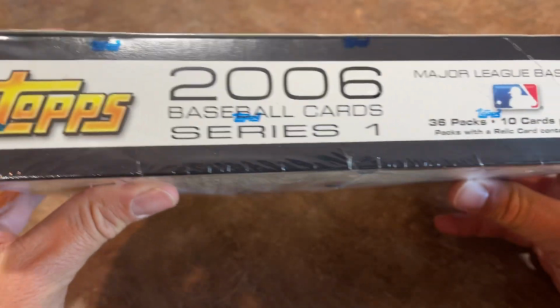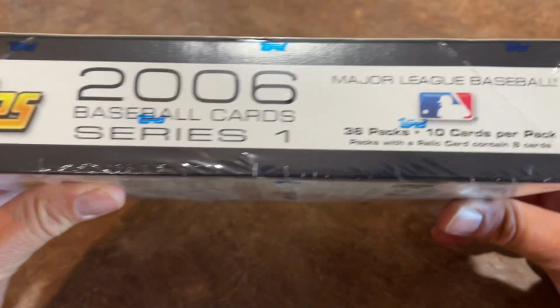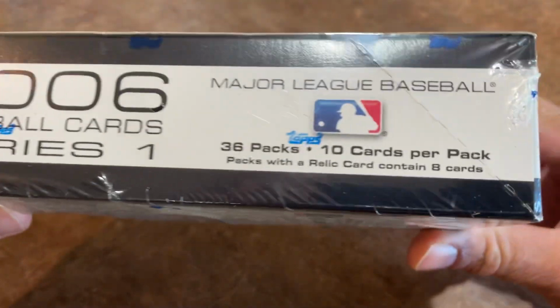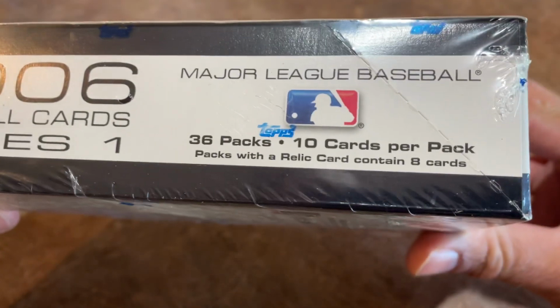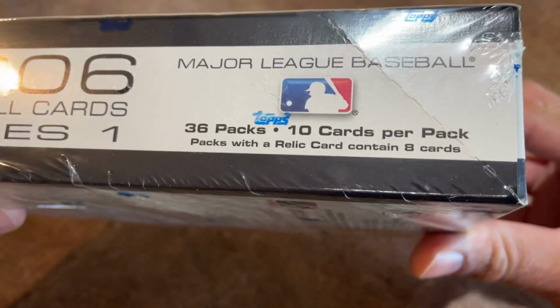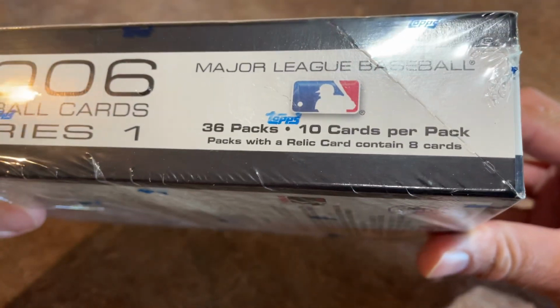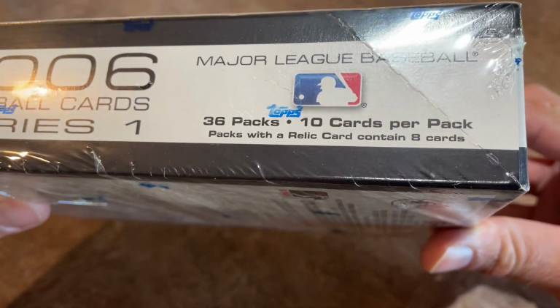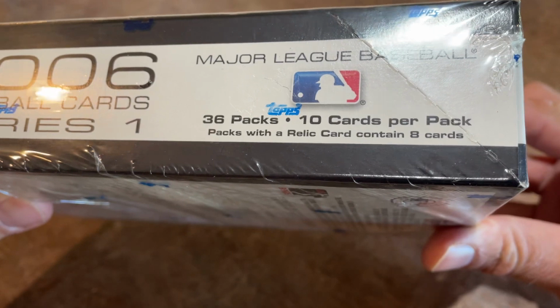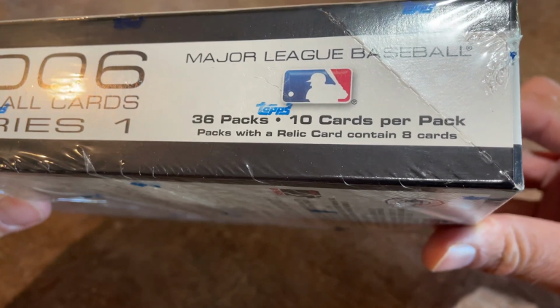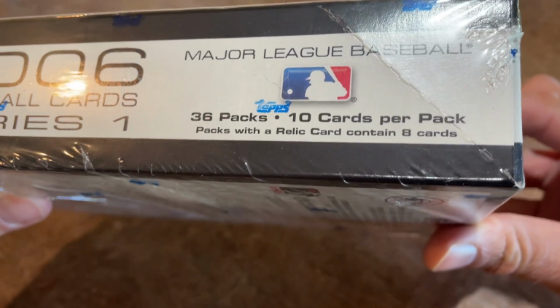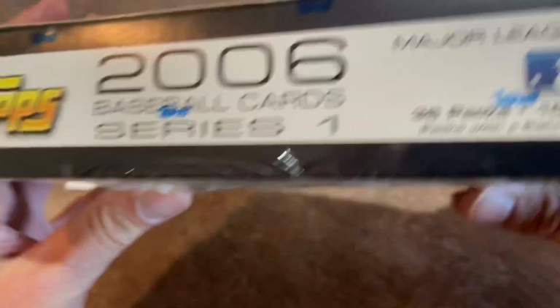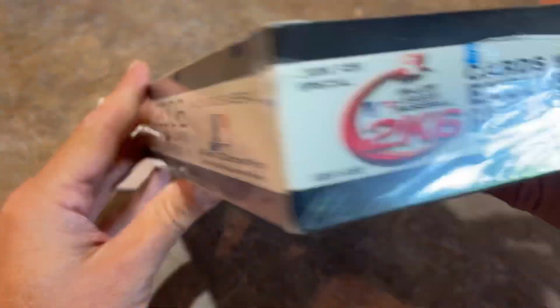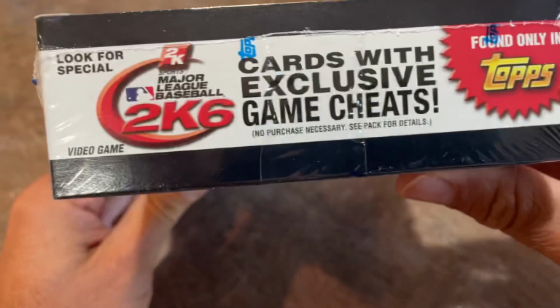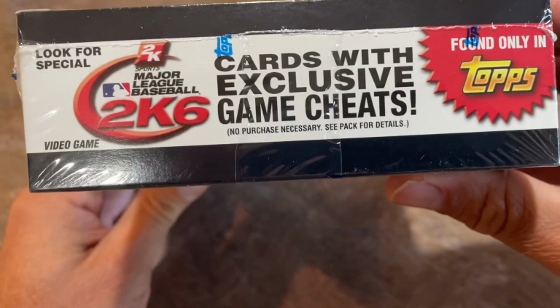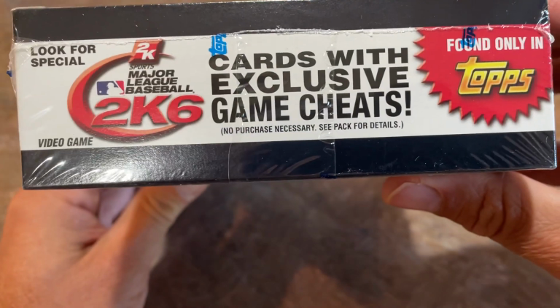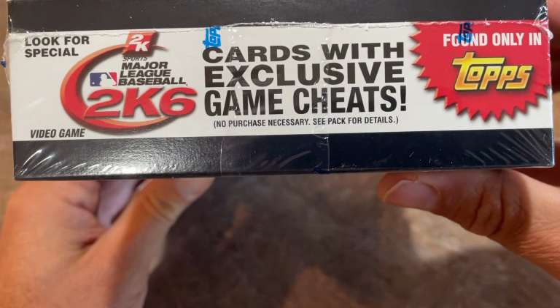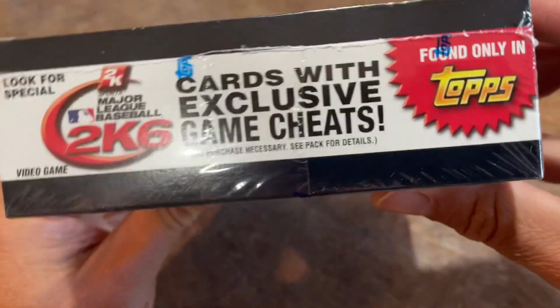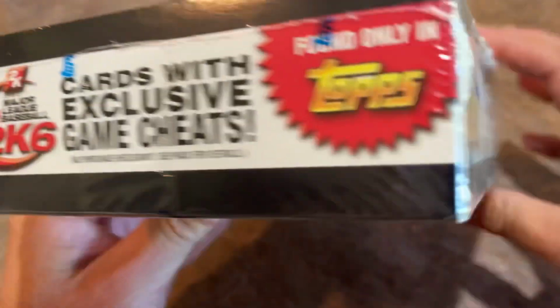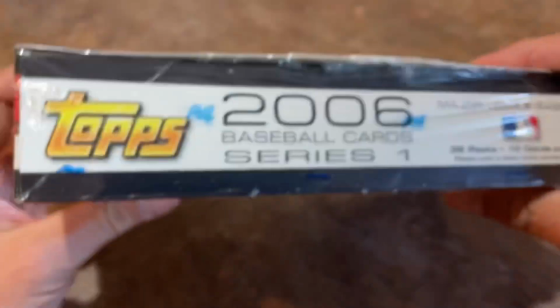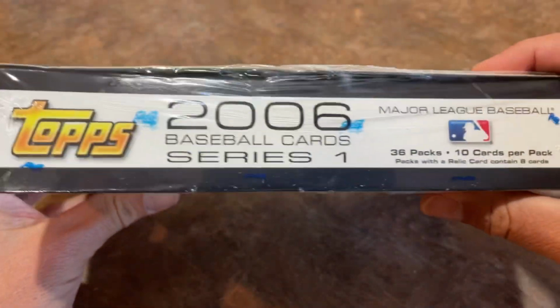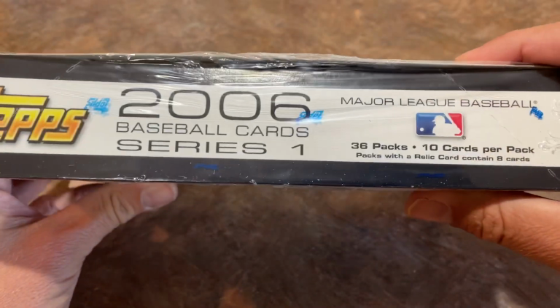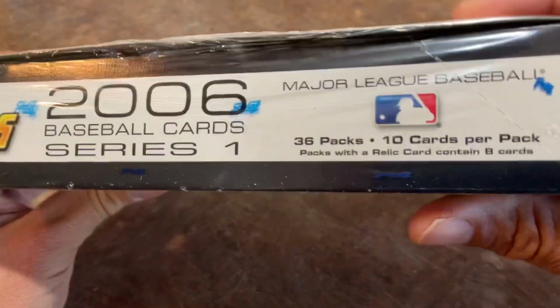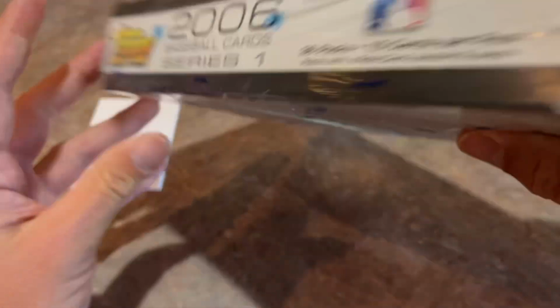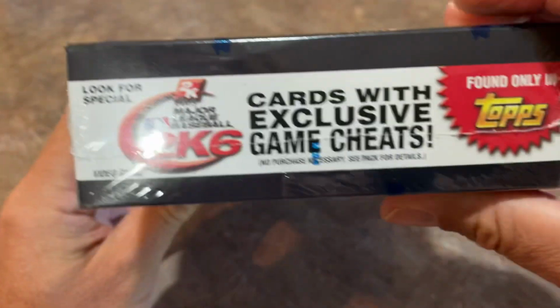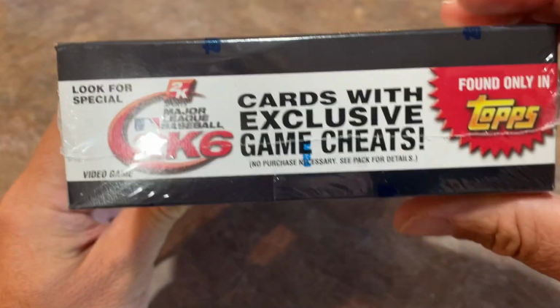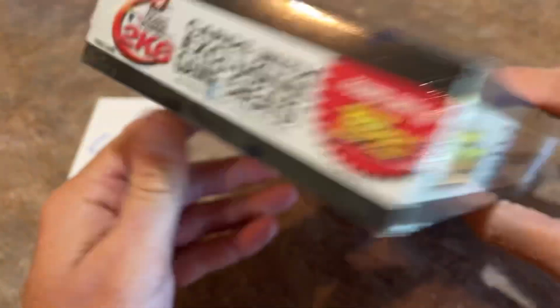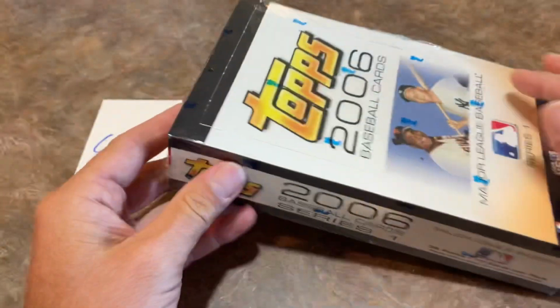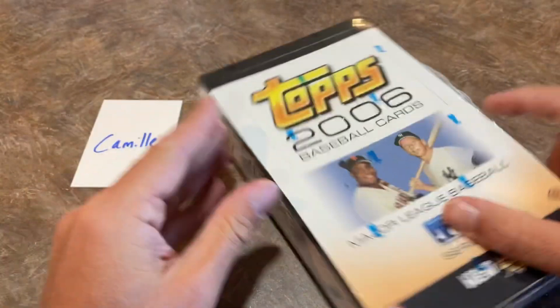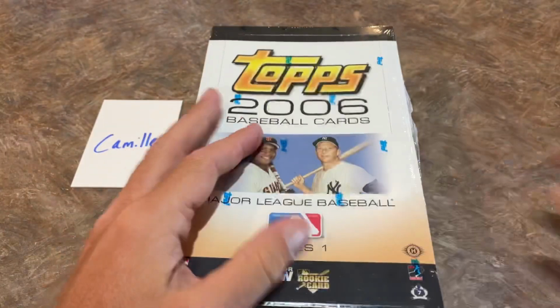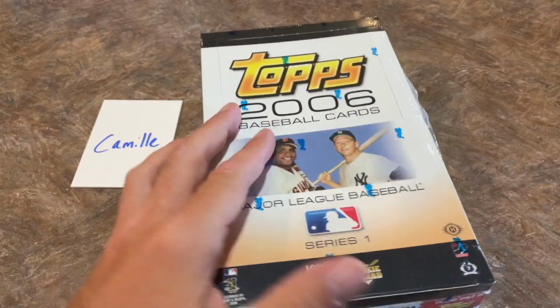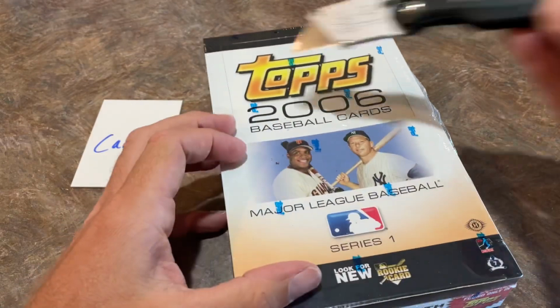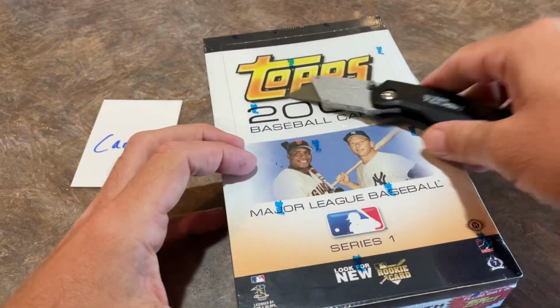So let's take a look. There's 36 packs, 10 cards per pack. I don't think there's any guarantee of an autograph or anything like that in here, so I don't know if we'll find a hit, but we shall see. Let's get right into this and get started.